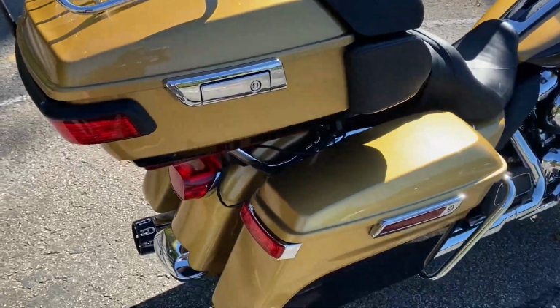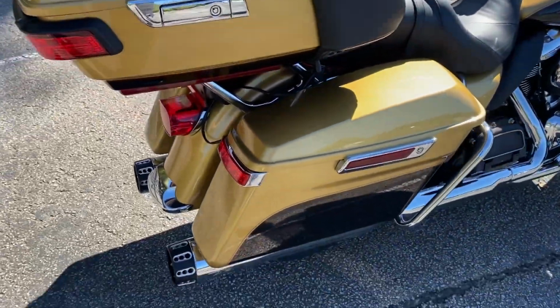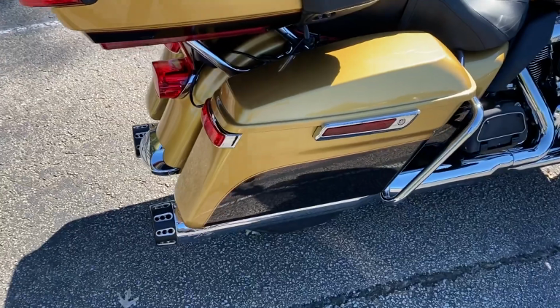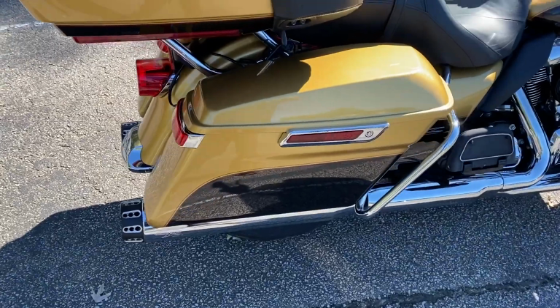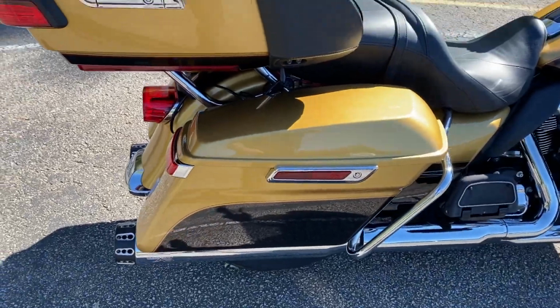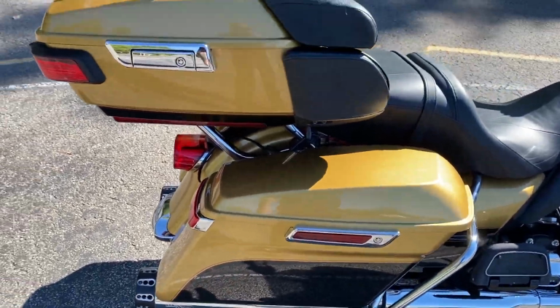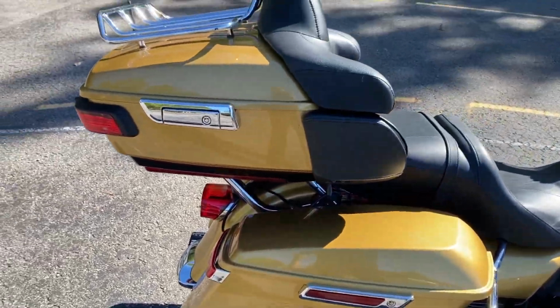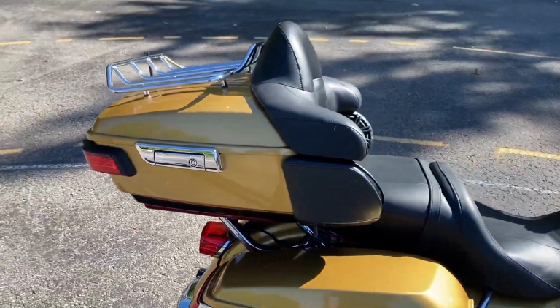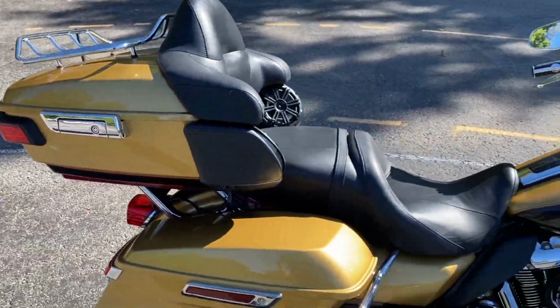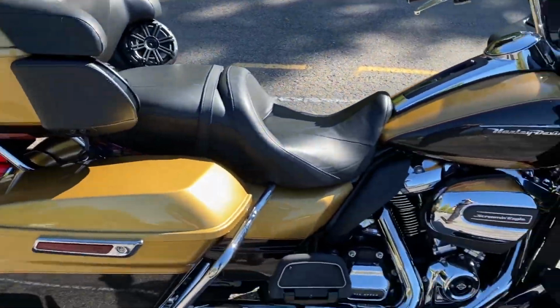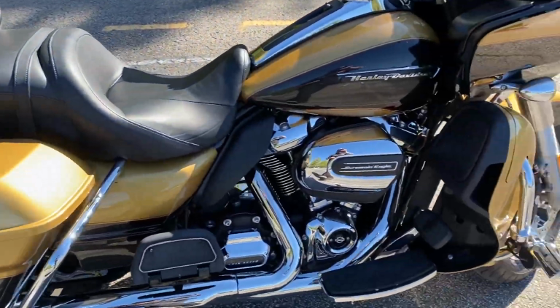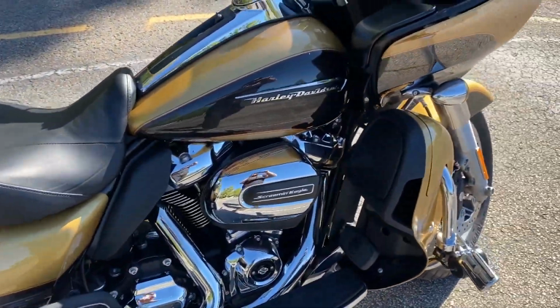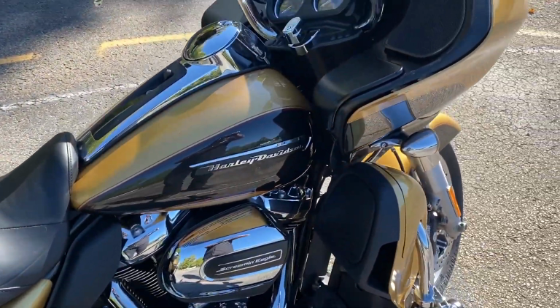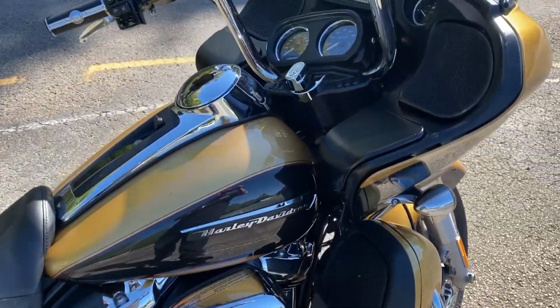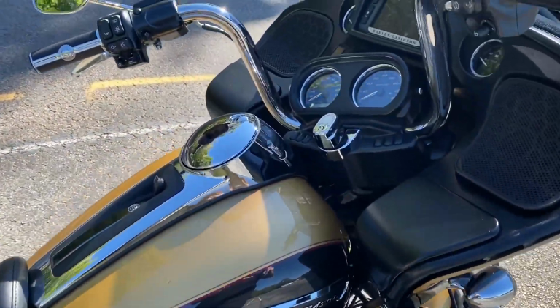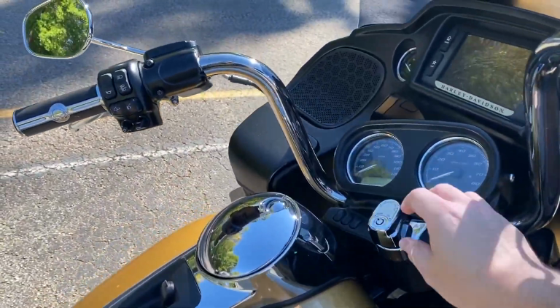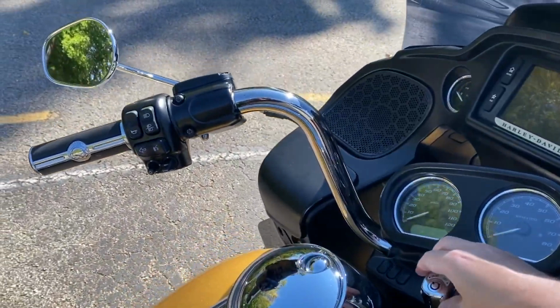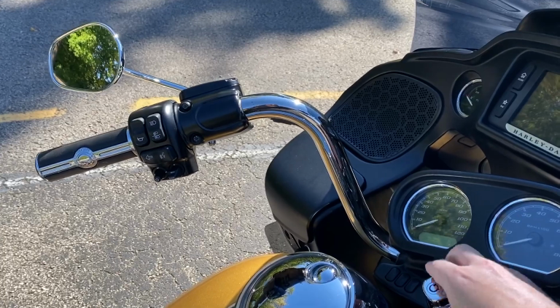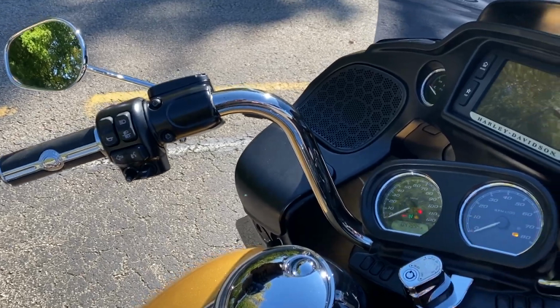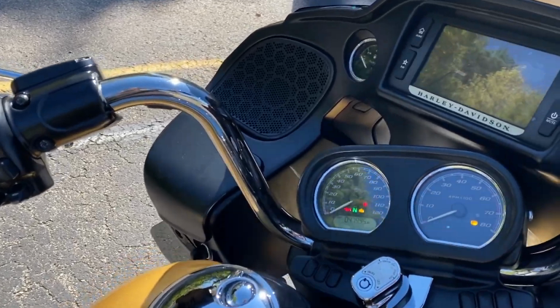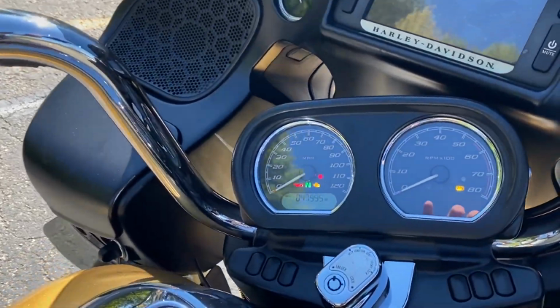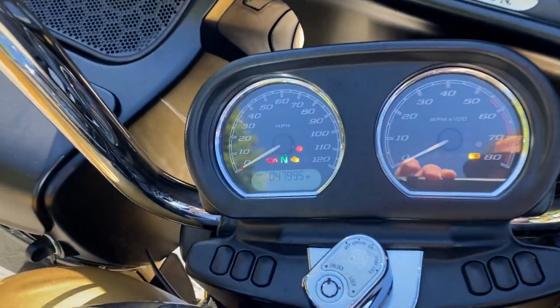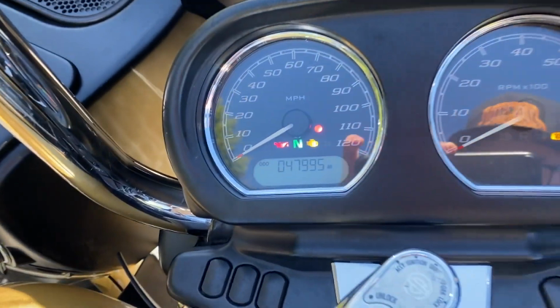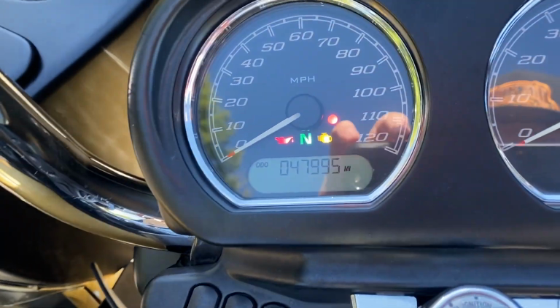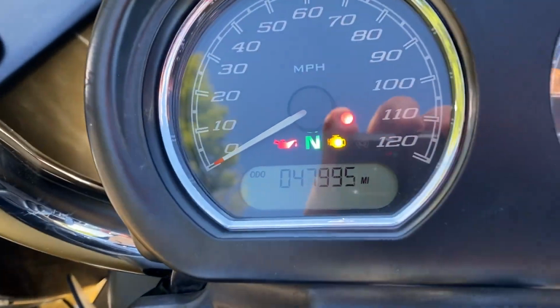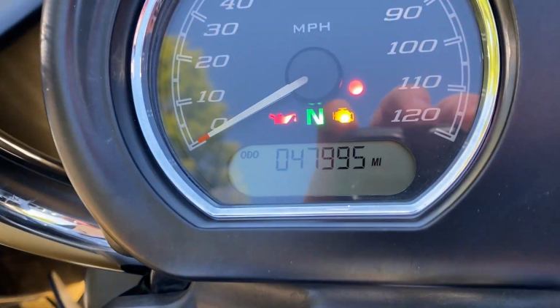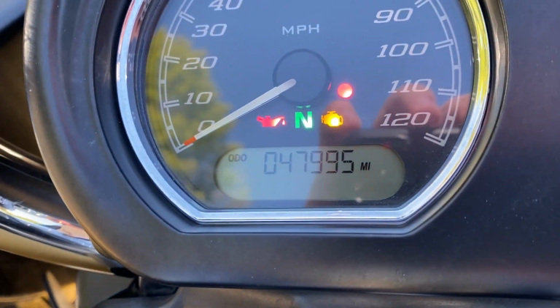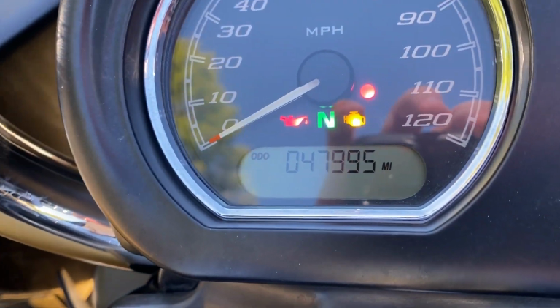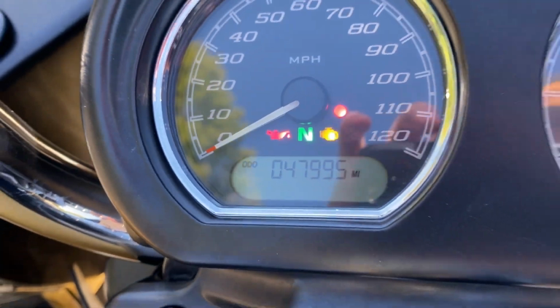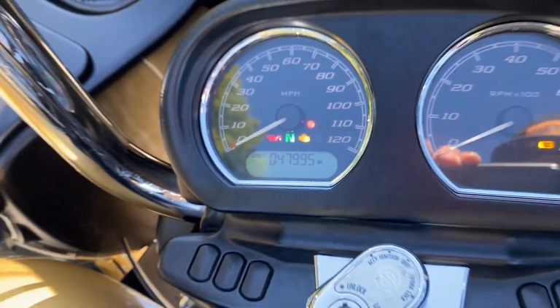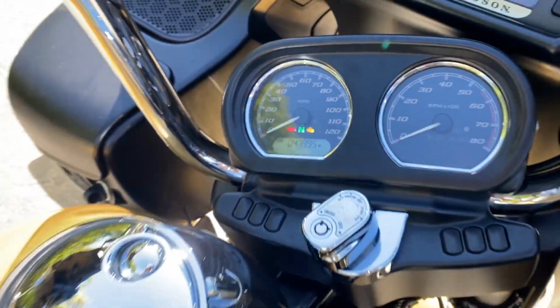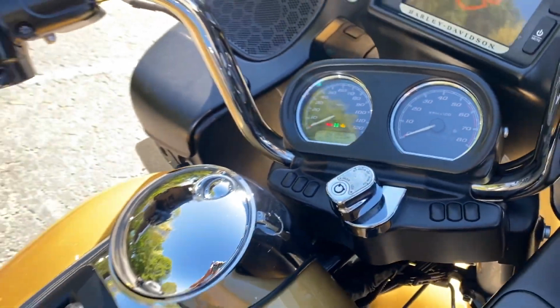Yeah, it's a beautiful color. It looks great out here in the sunlight. It's got 47, almost 48,000 miles on there.